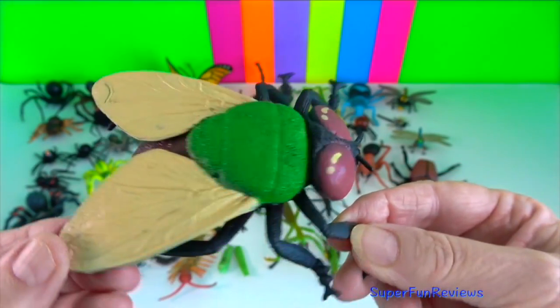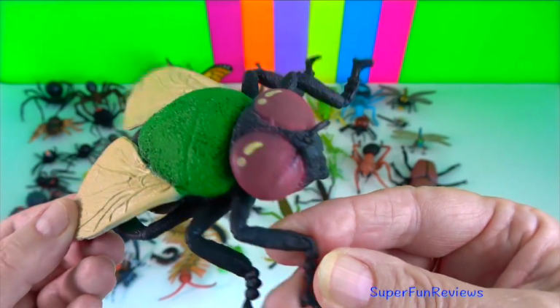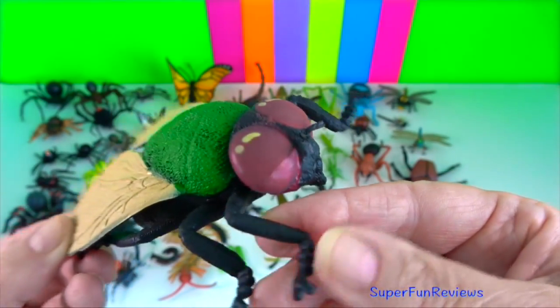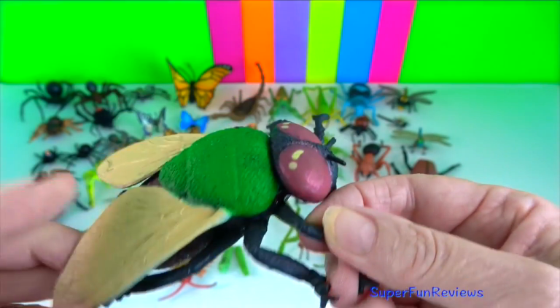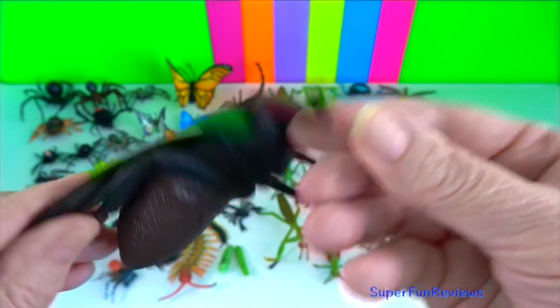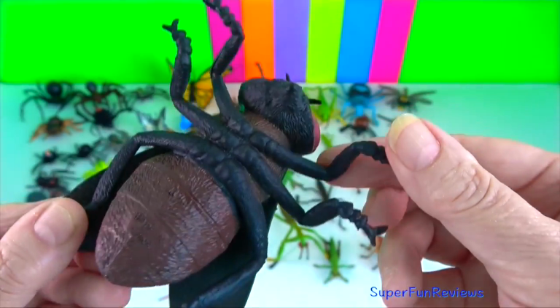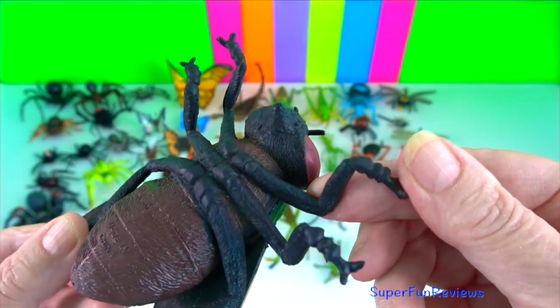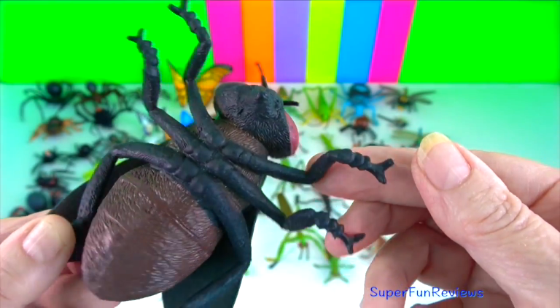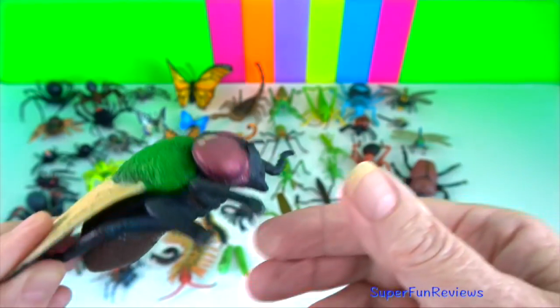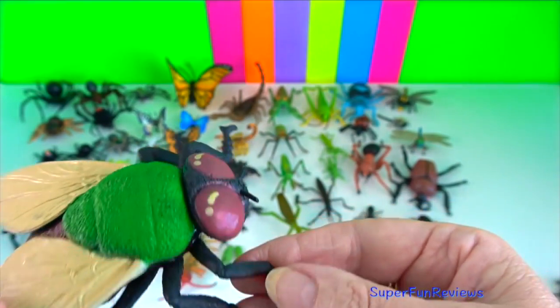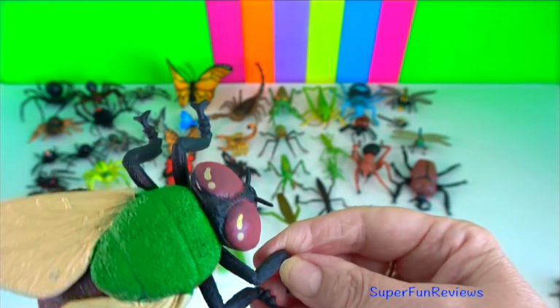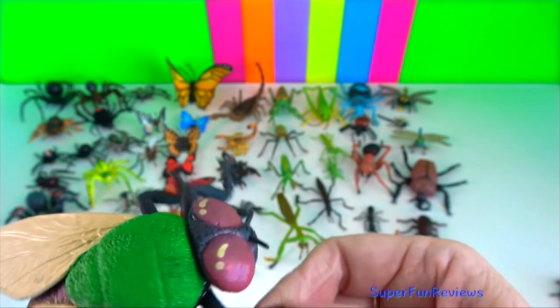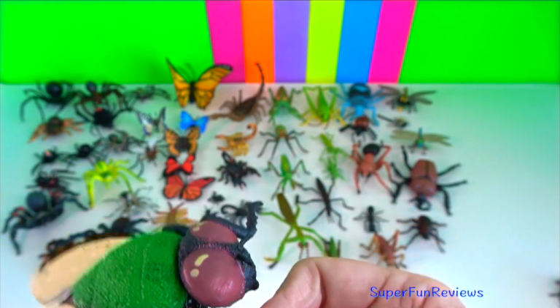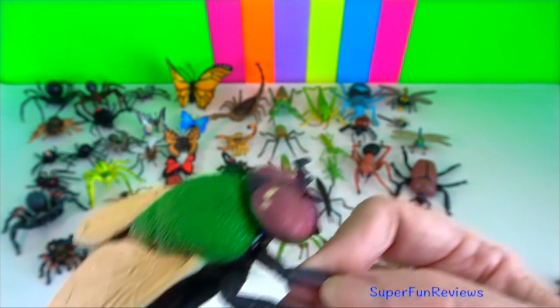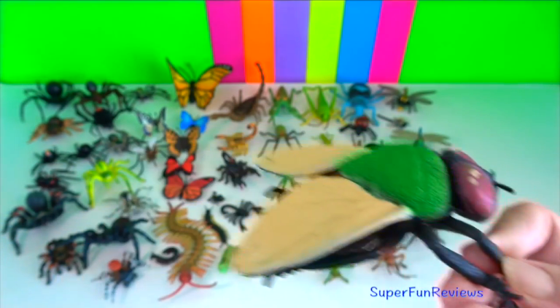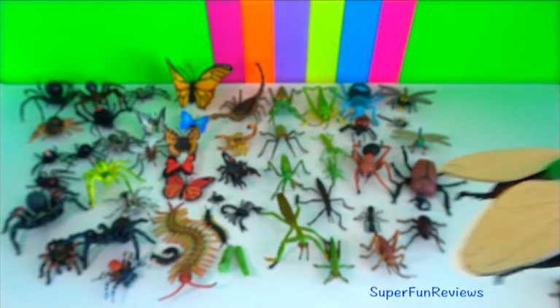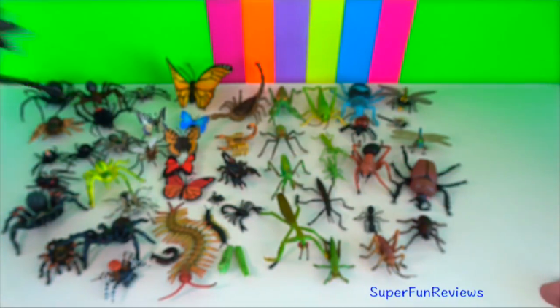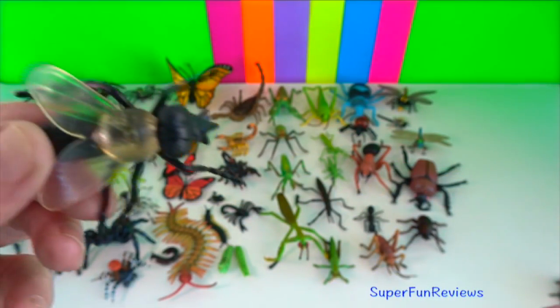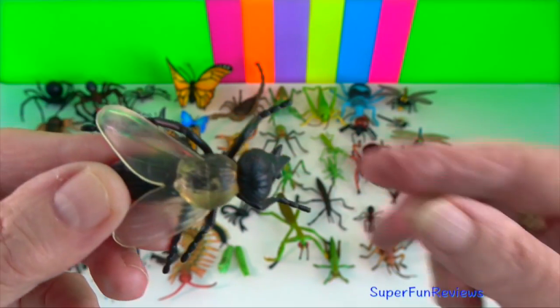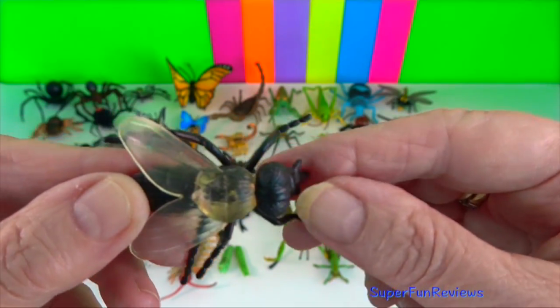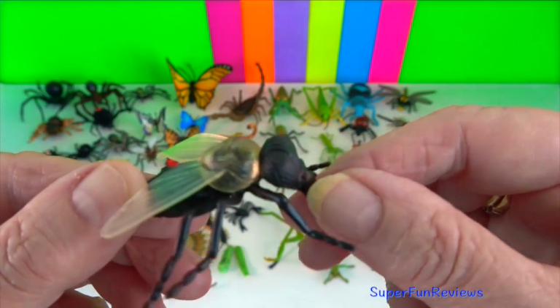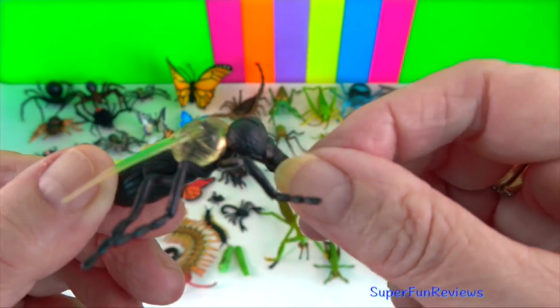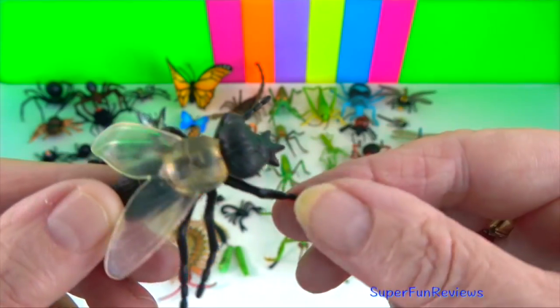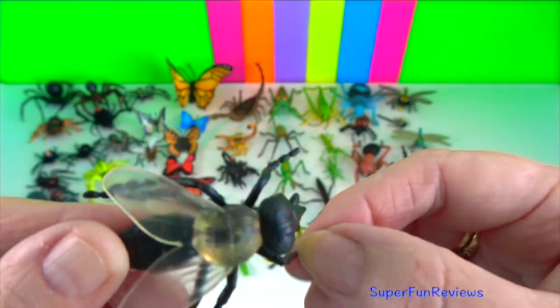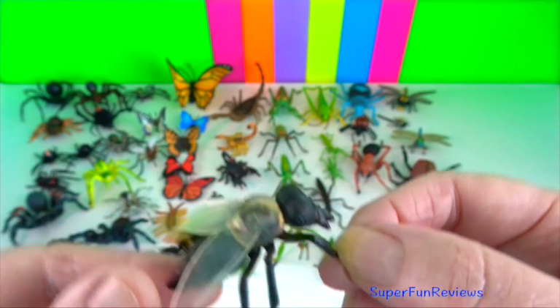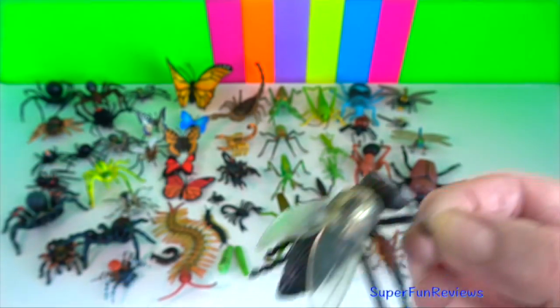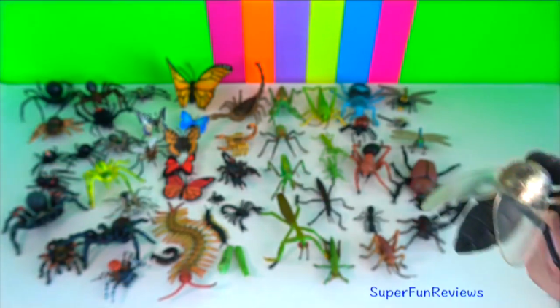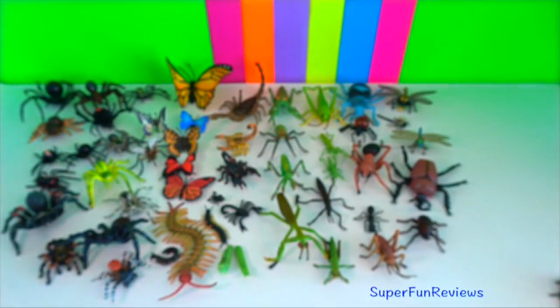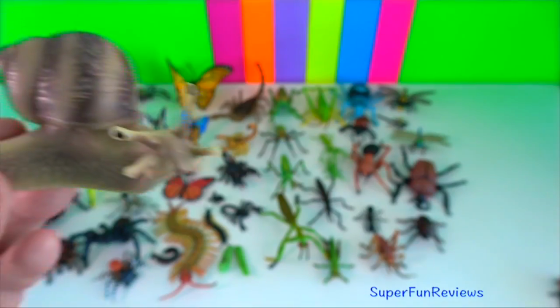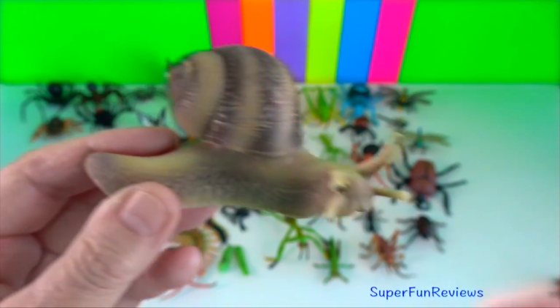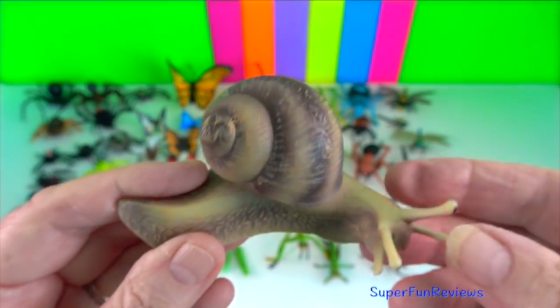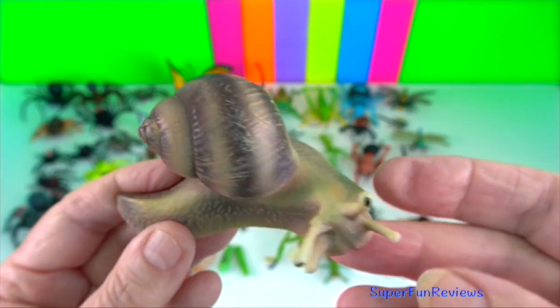House fly? Adults are grey to black with four dark longitudinal lines on the thorax, slightly hairy bodies, and a single pair of membranous wings.